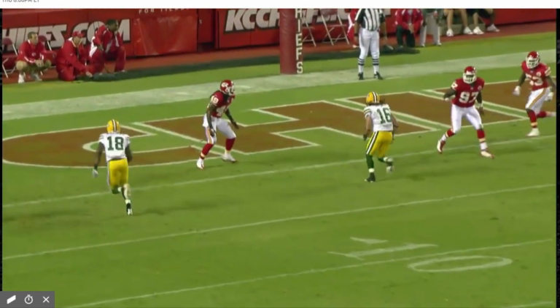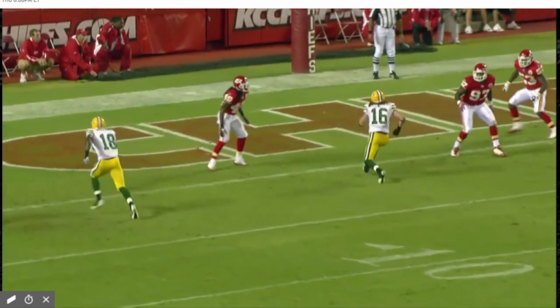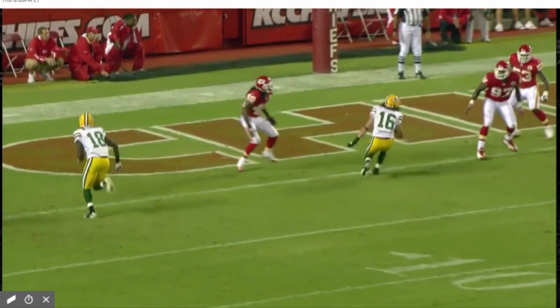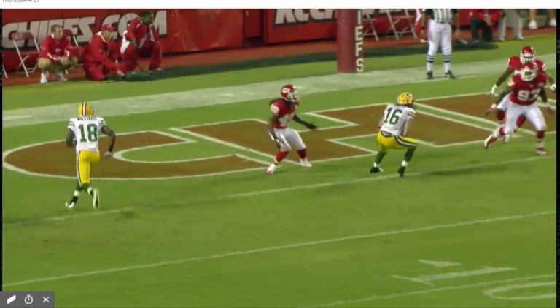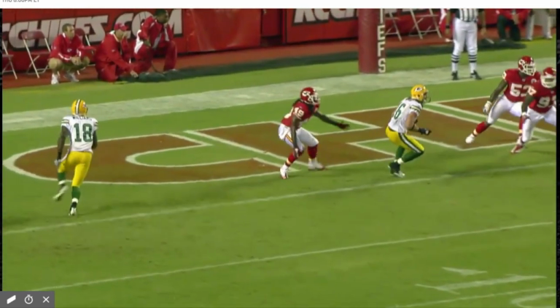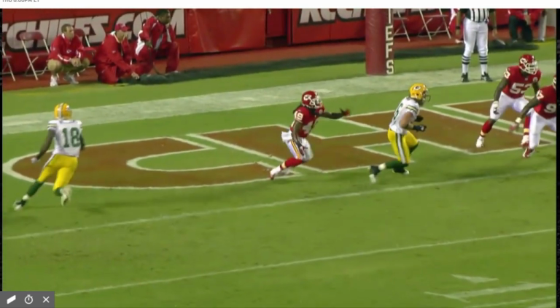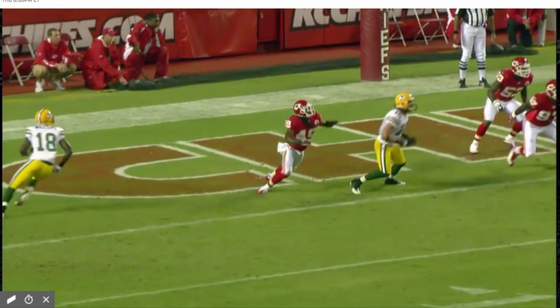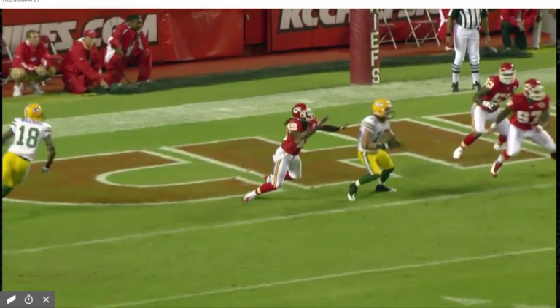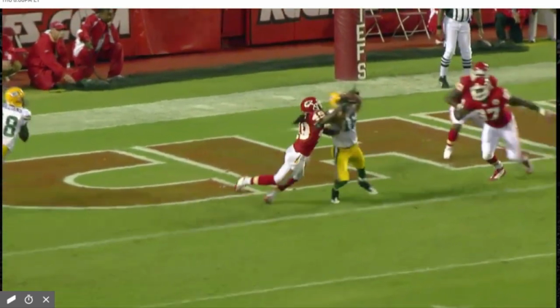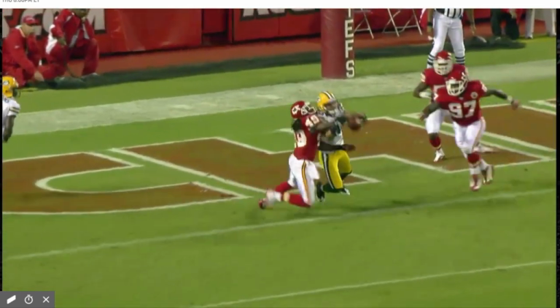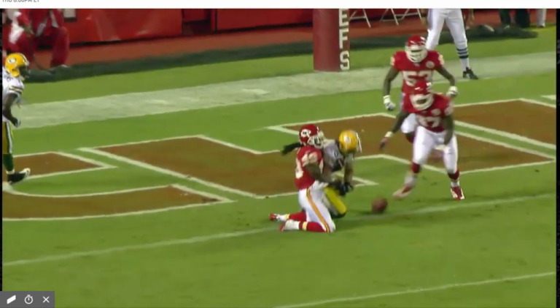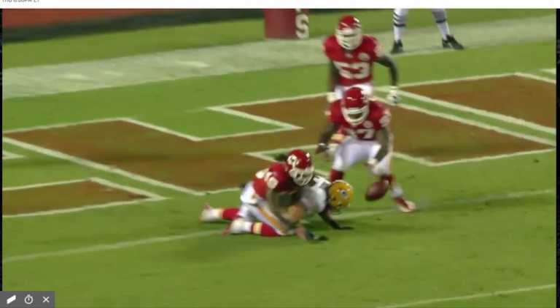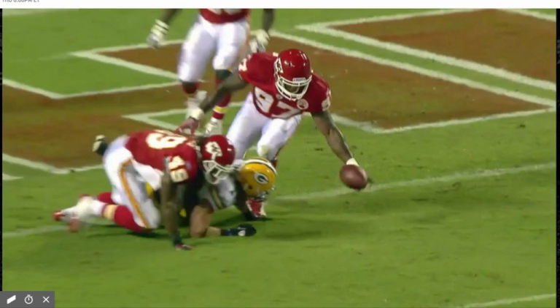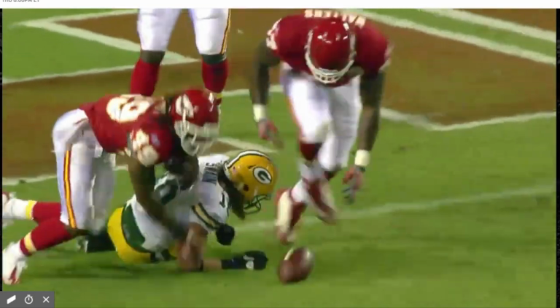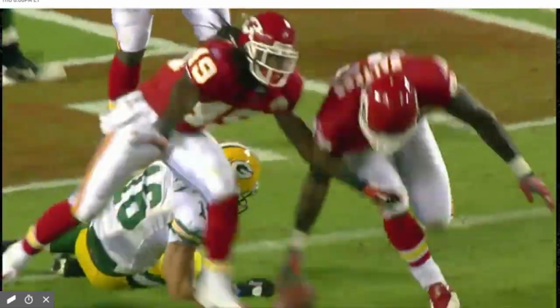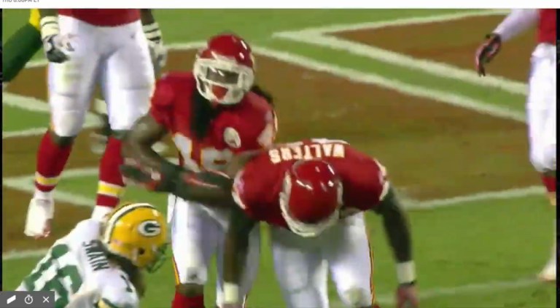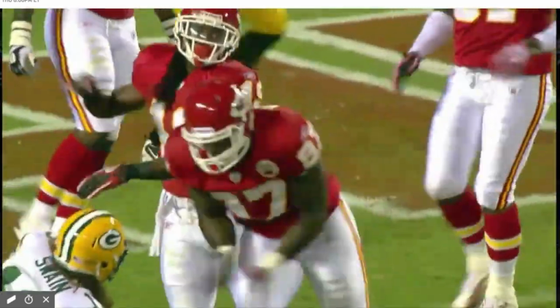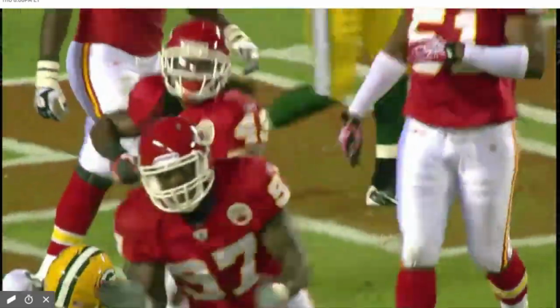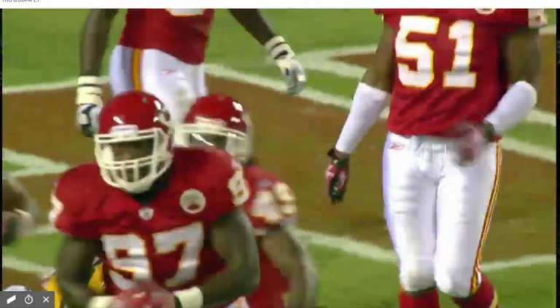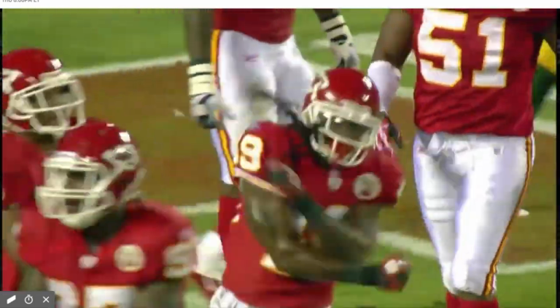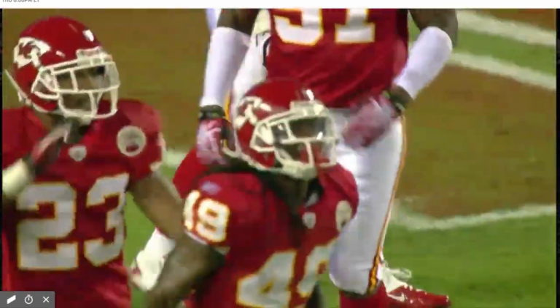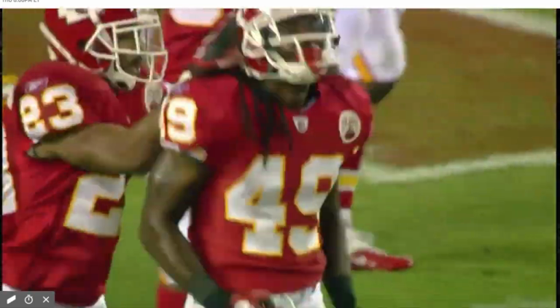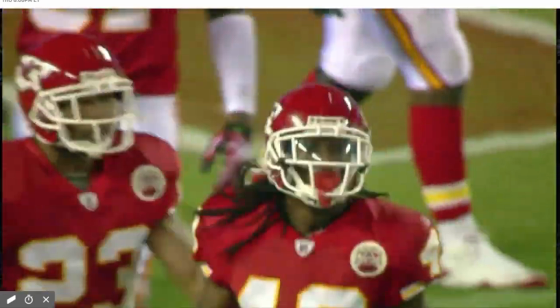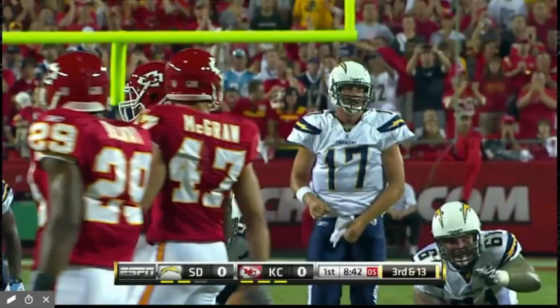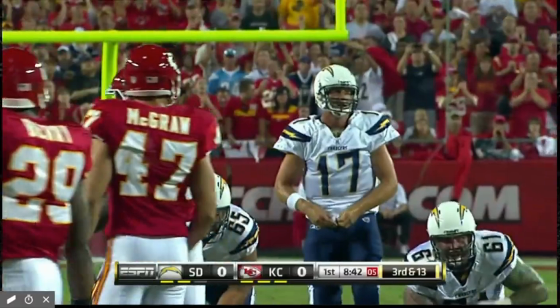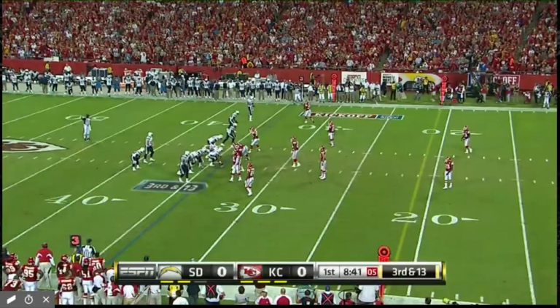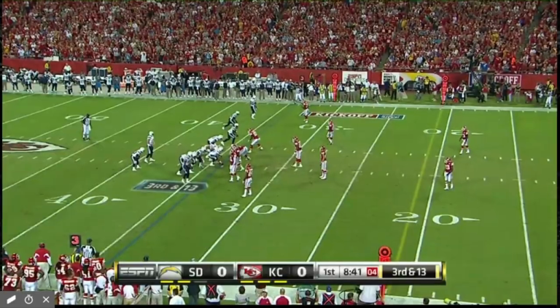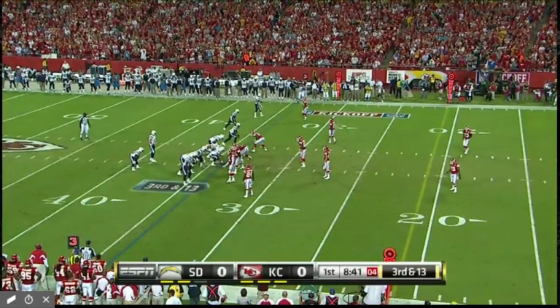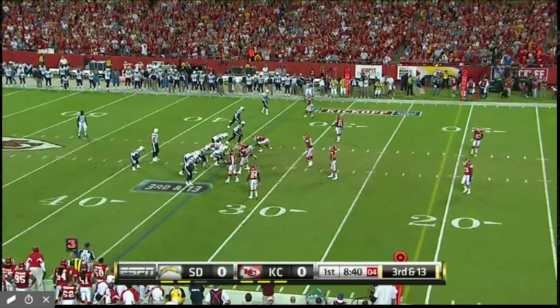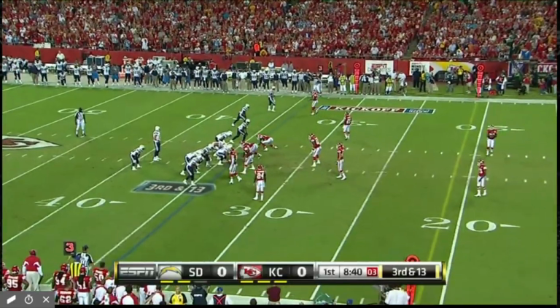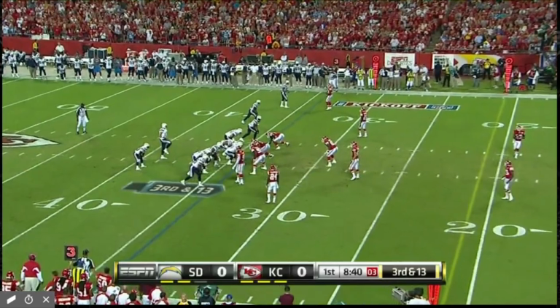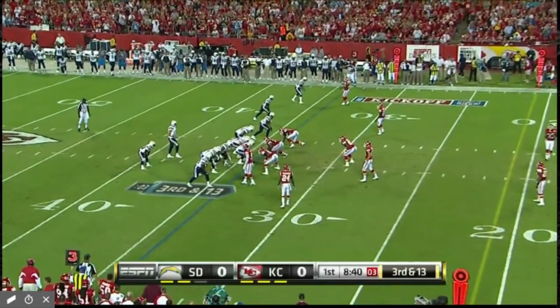The Chiefs decide to go coverage on this down. They rush three, drop eight into coverage, and the Packers are just trying to find a crease. Got a lot to pick up here. Thurman, 13.